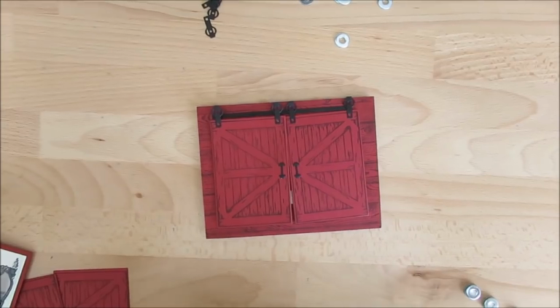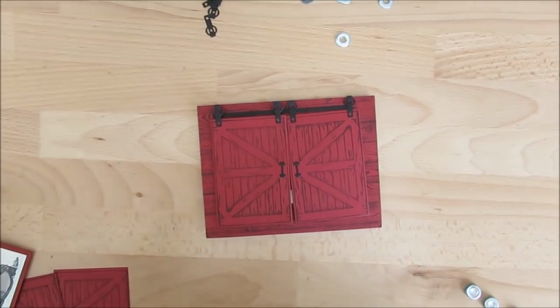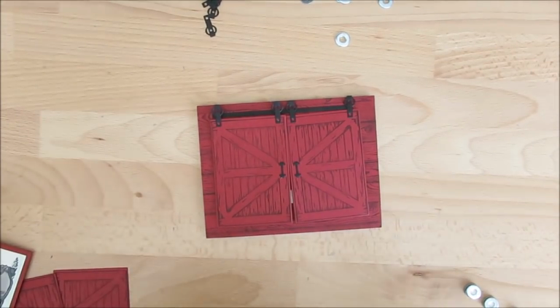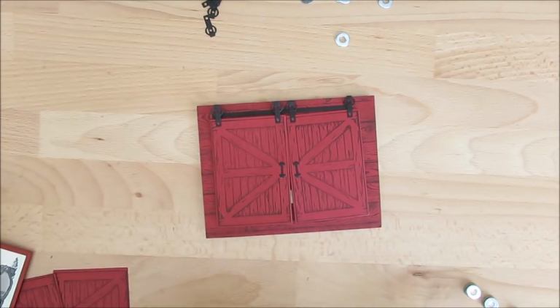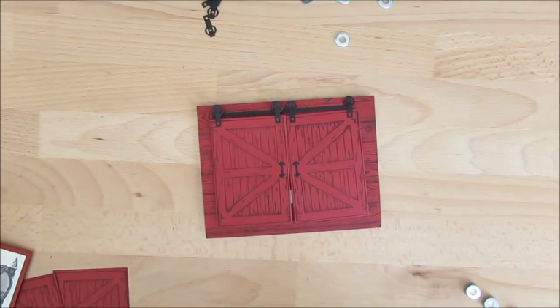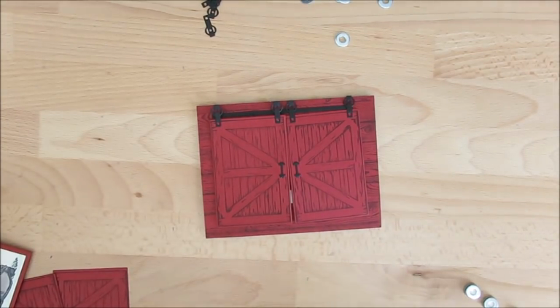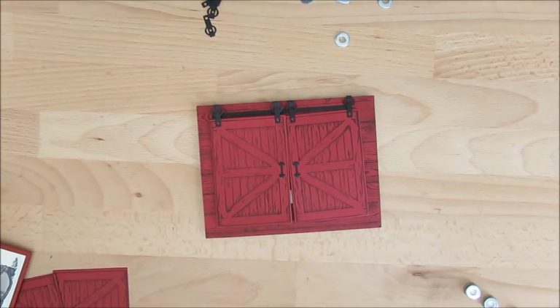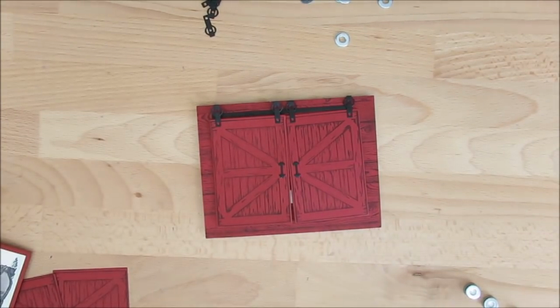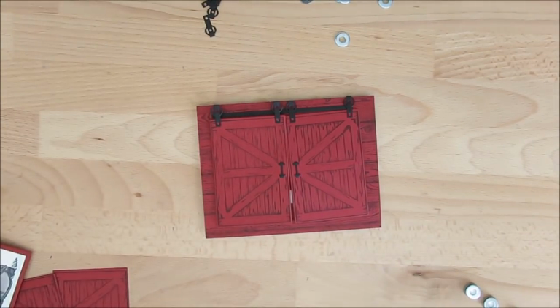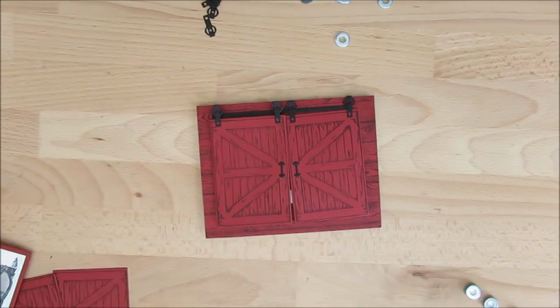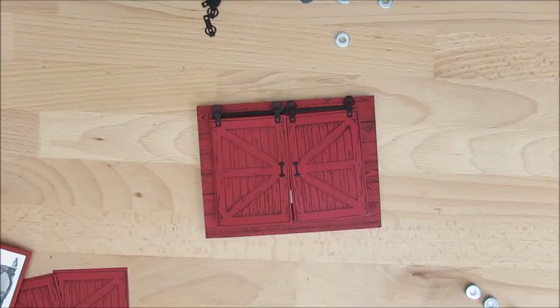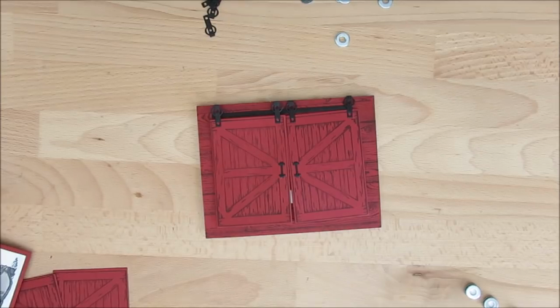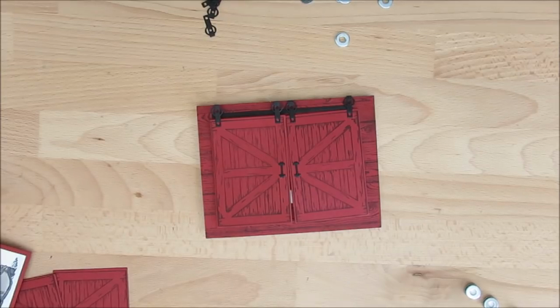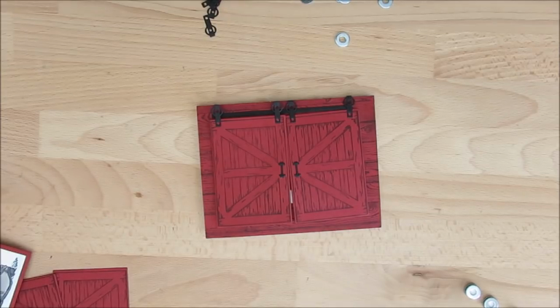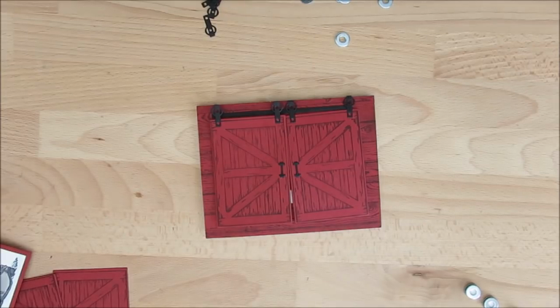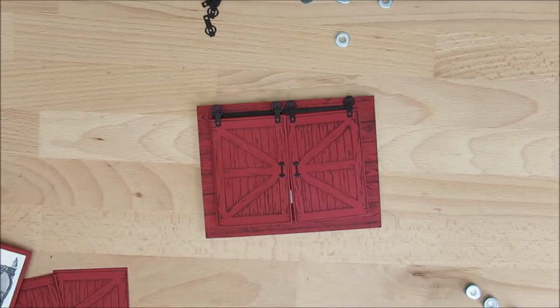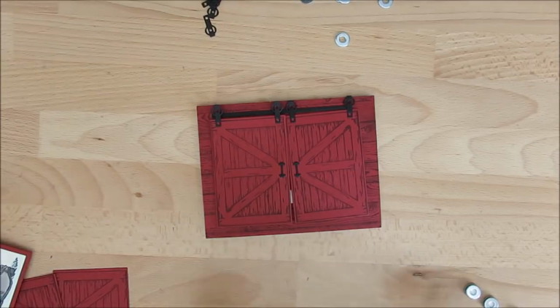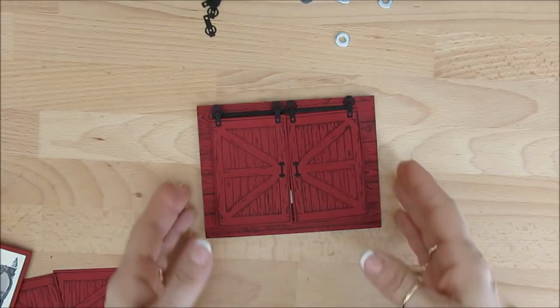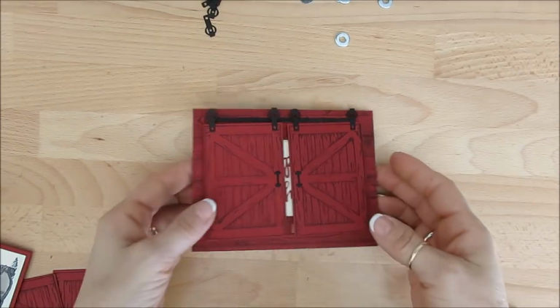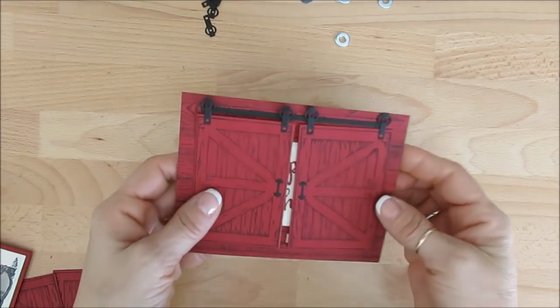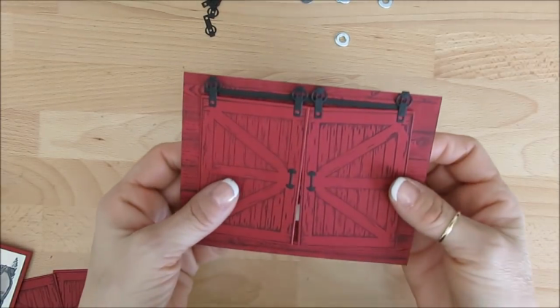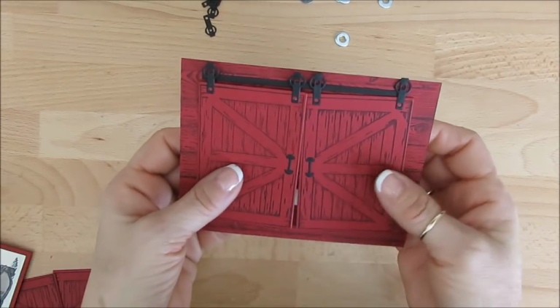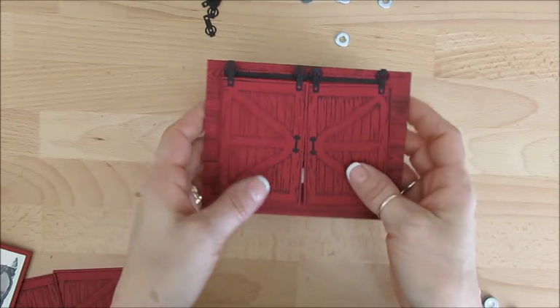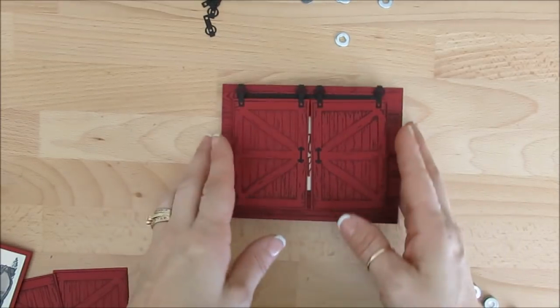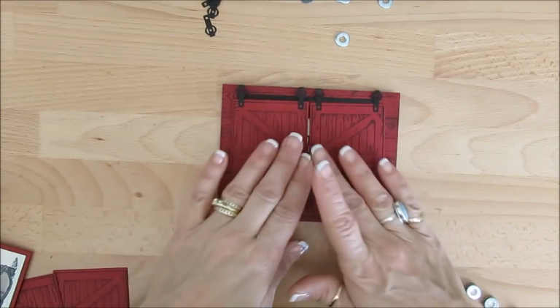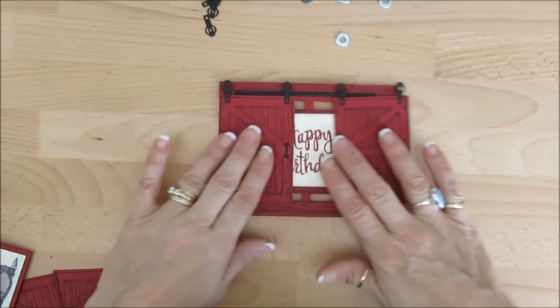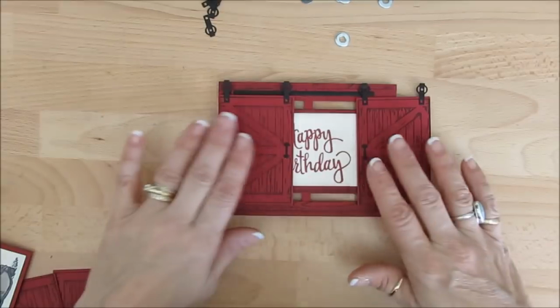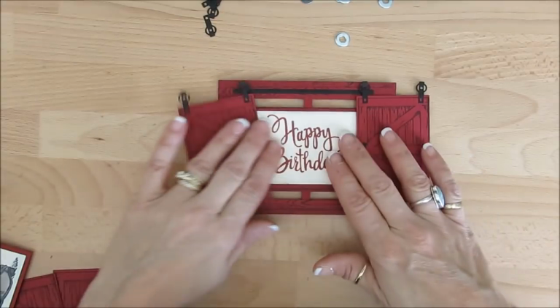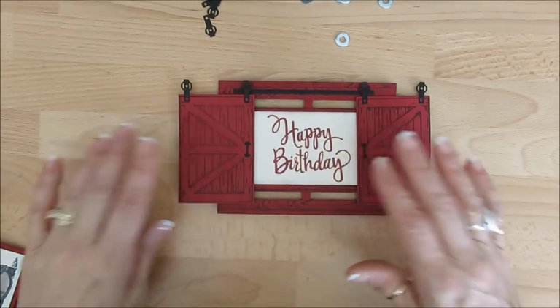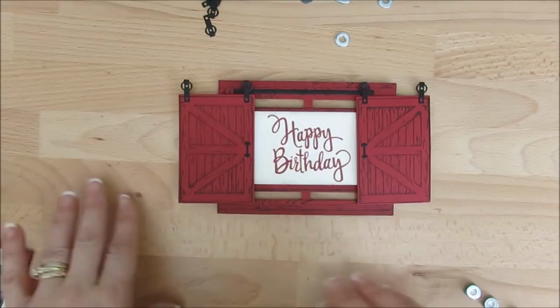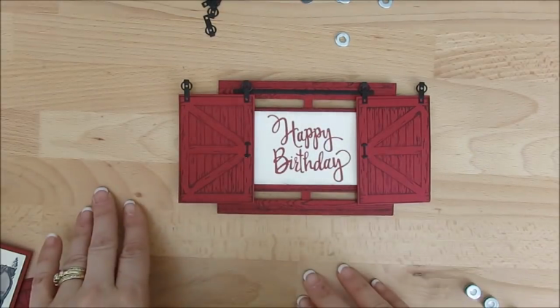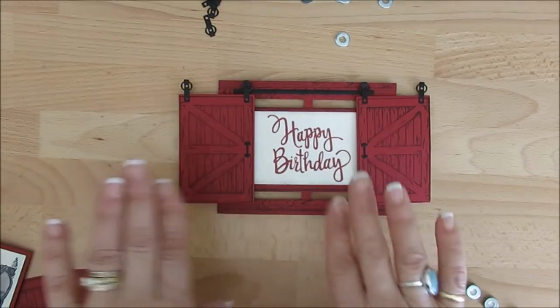Hello Stamper! Welcome to Frenchie's video. I'm France Martin, independent demonstrator with Stamping Up! and today it's another barn door, but this time it's a double door.